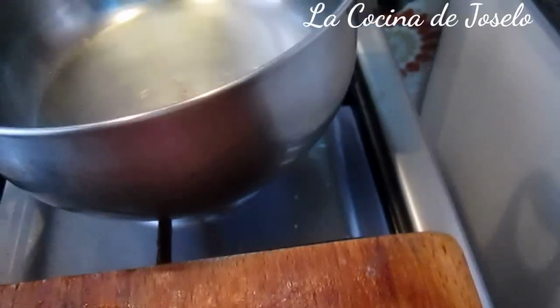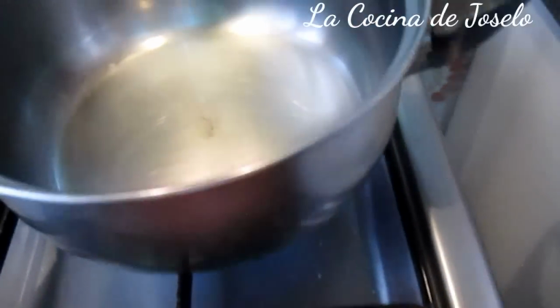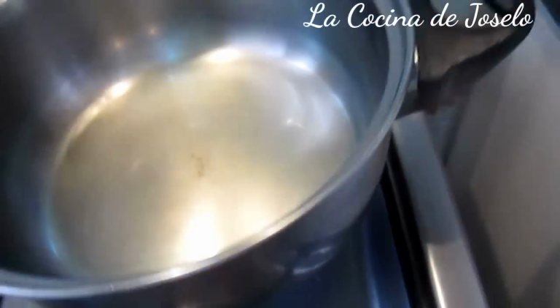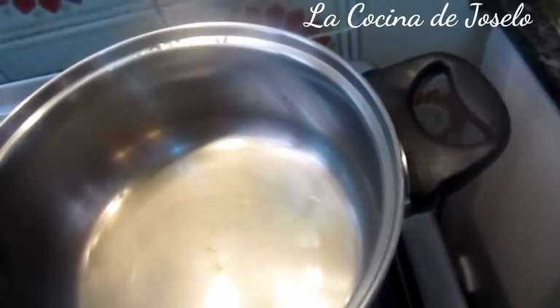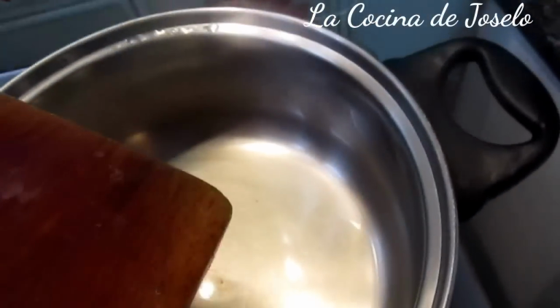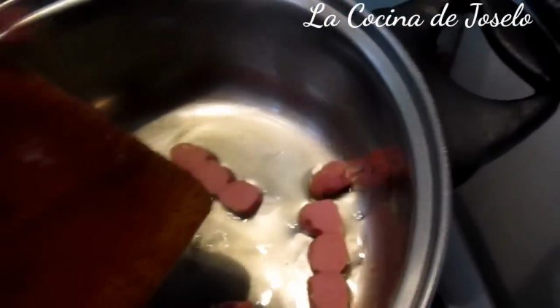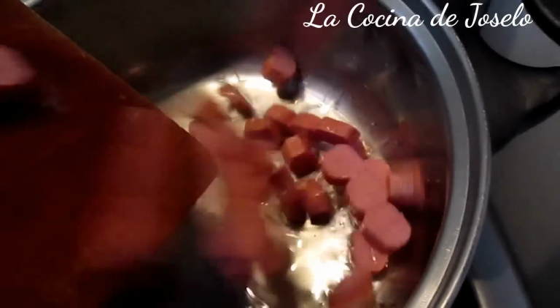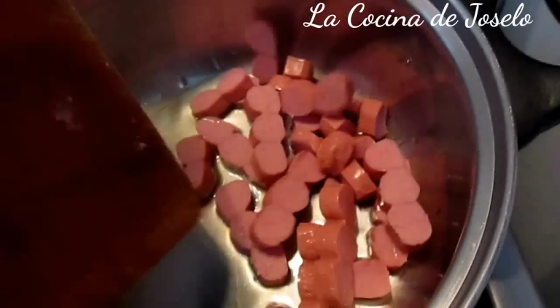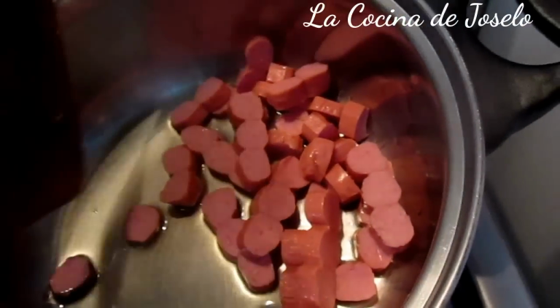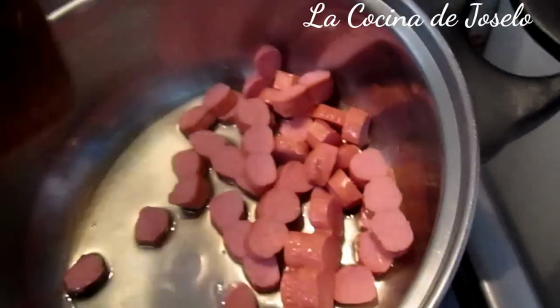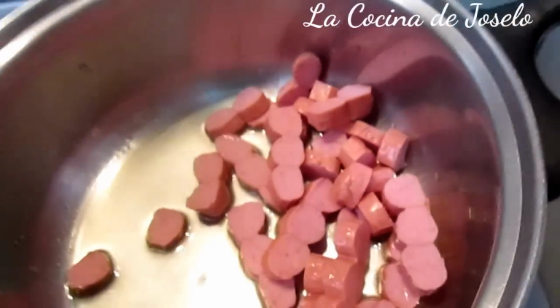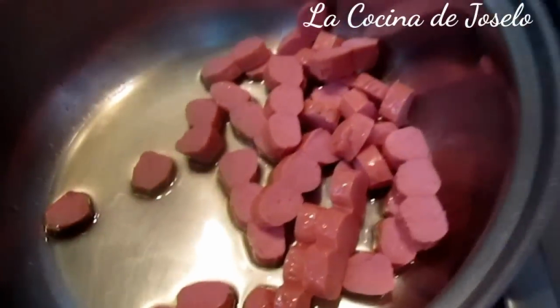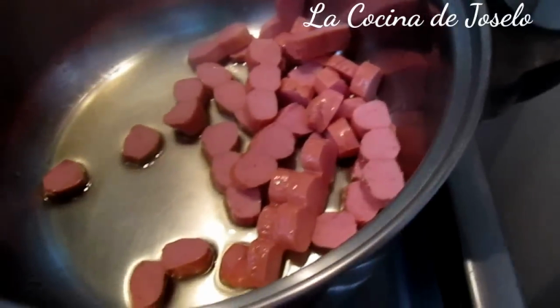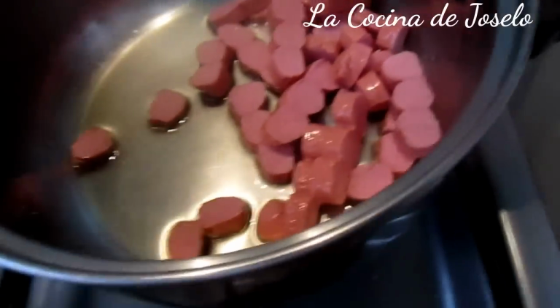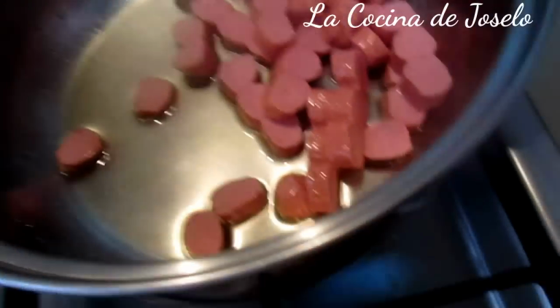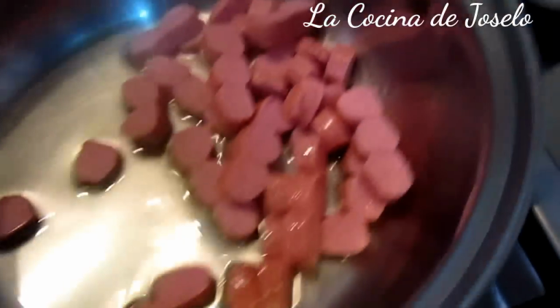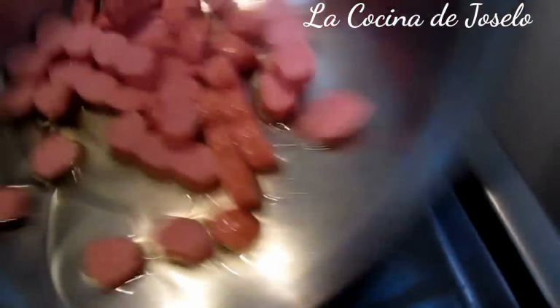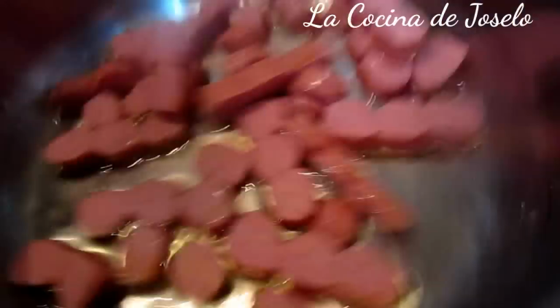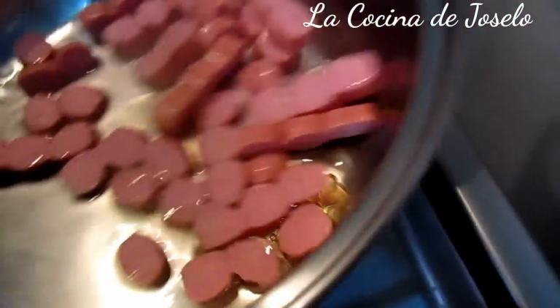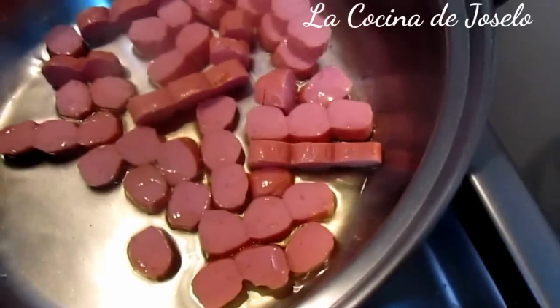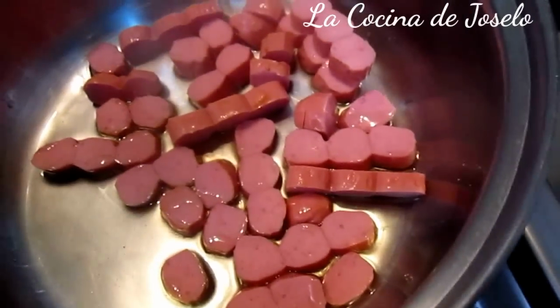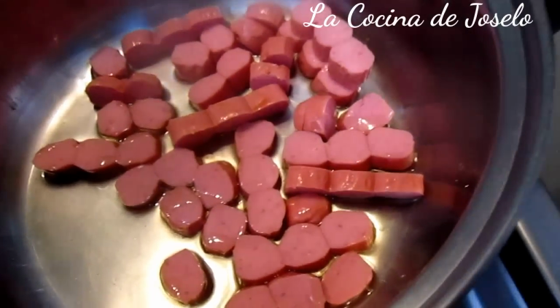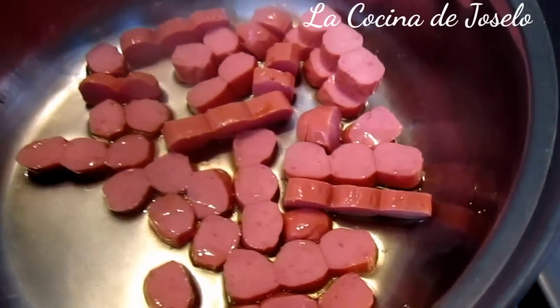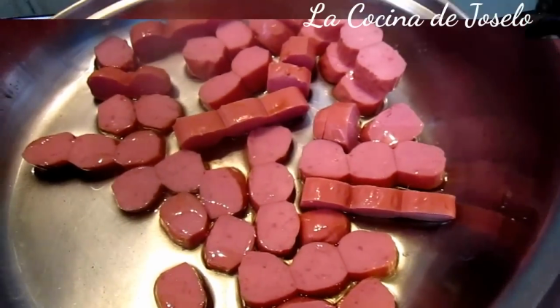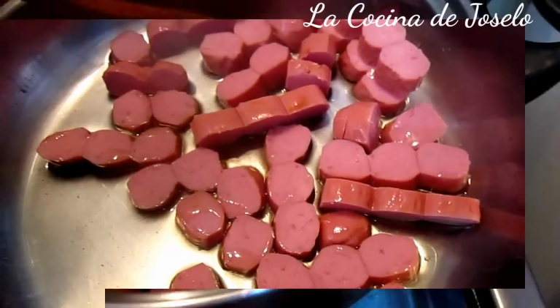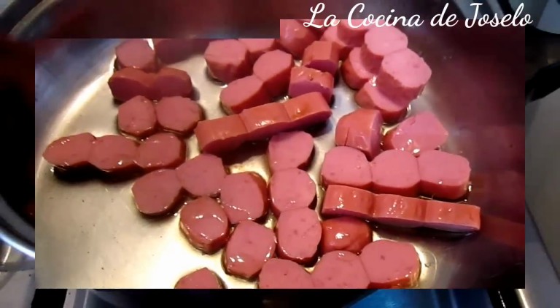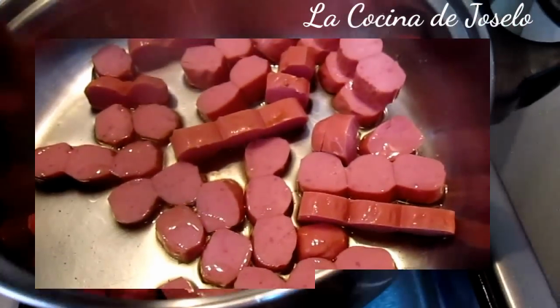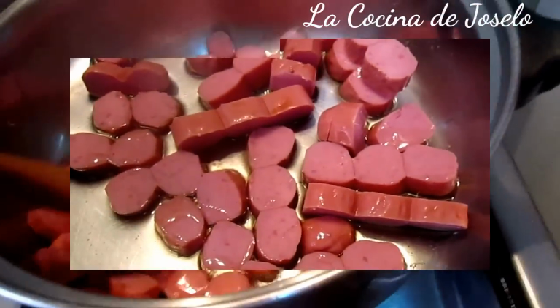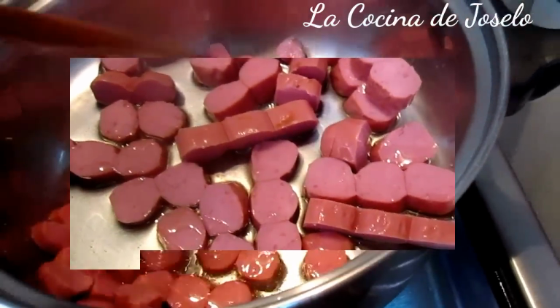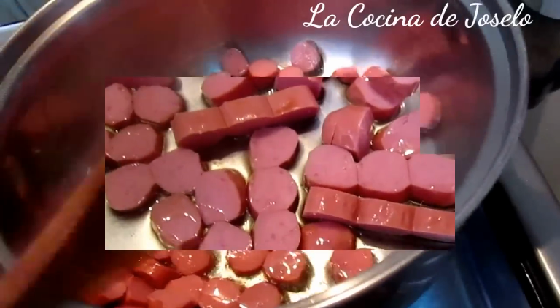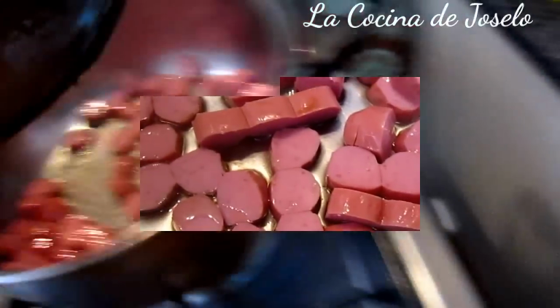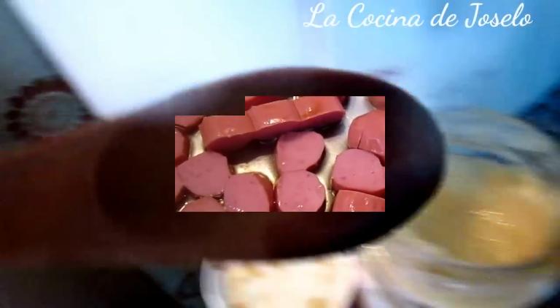Colocaré la salchicha para que se vaya fluyendo. Y a la vez añado el ajo. Cuando este esté dorado por ambos lados, riquísimo.